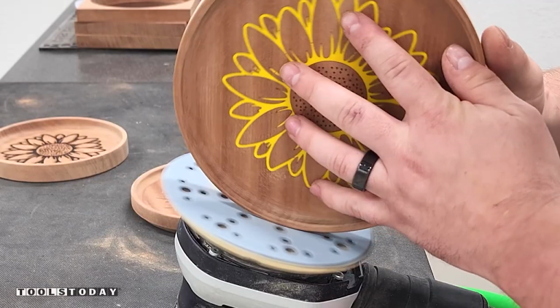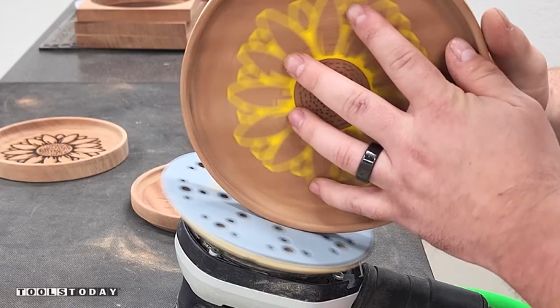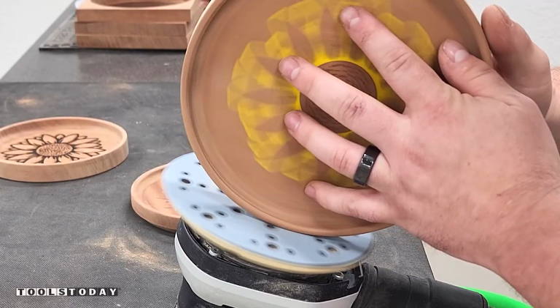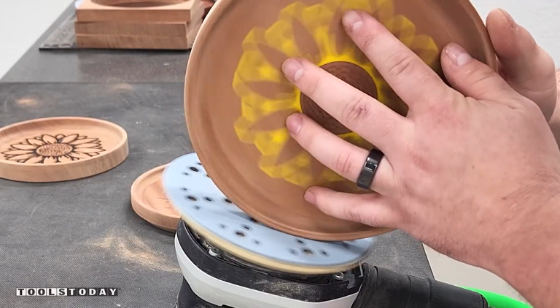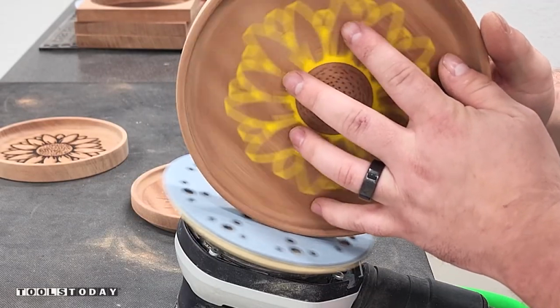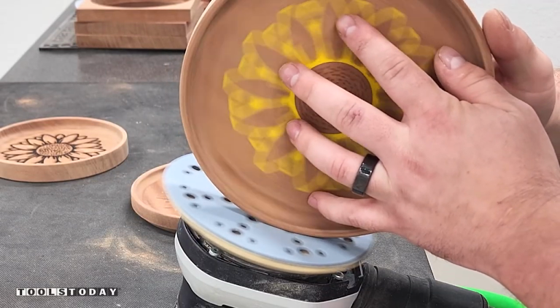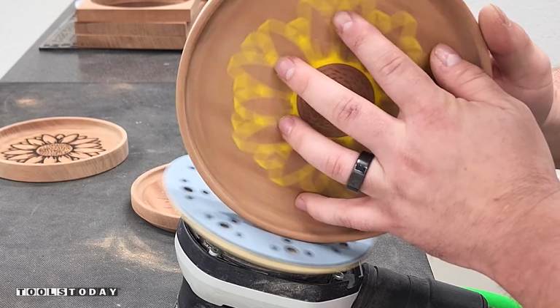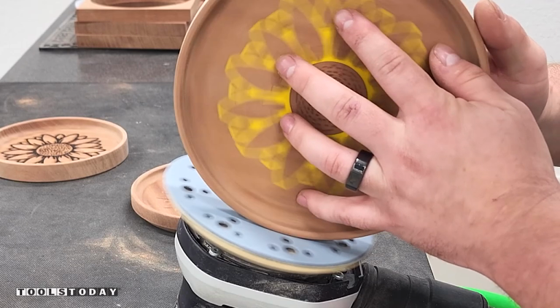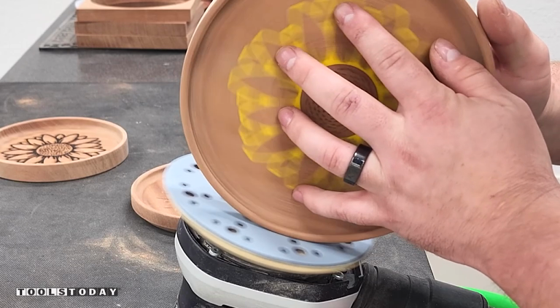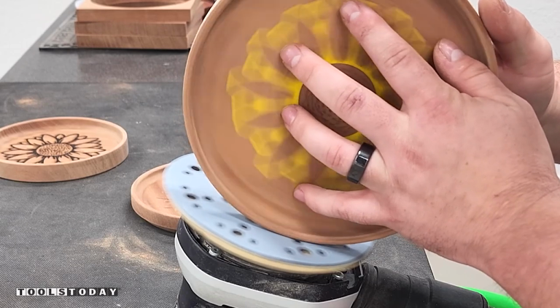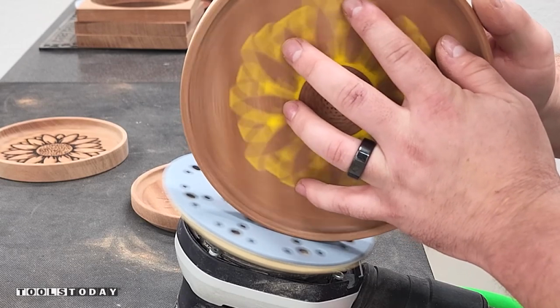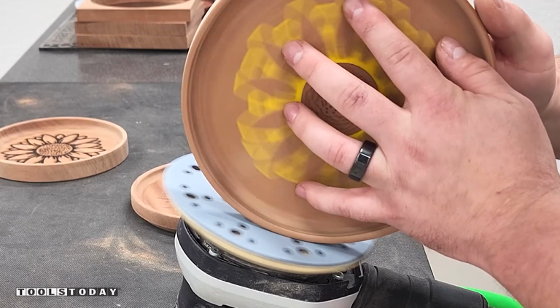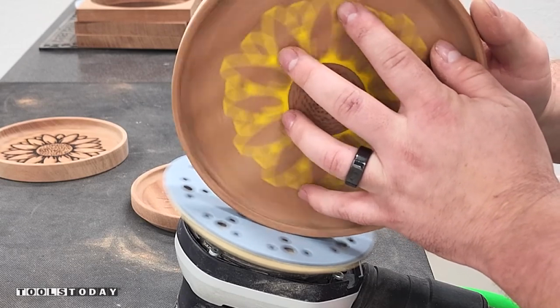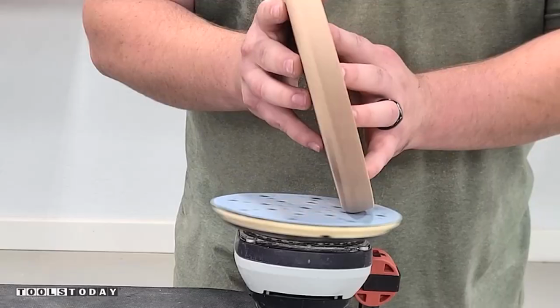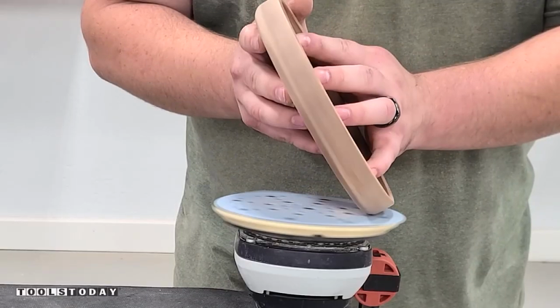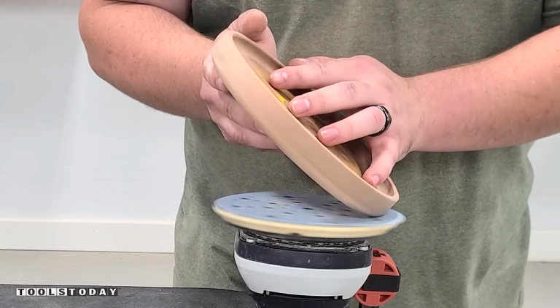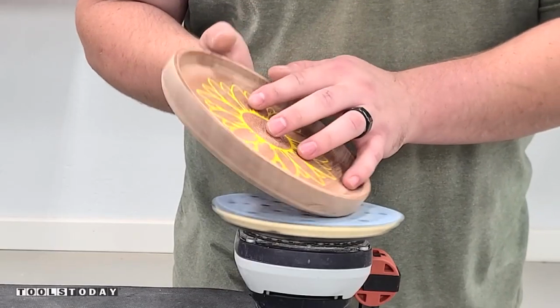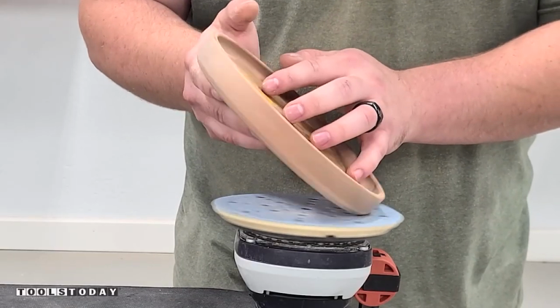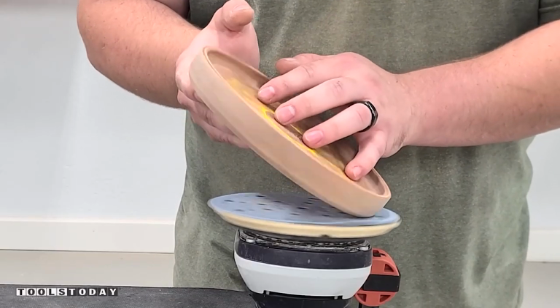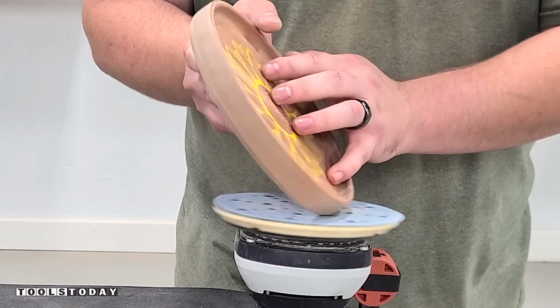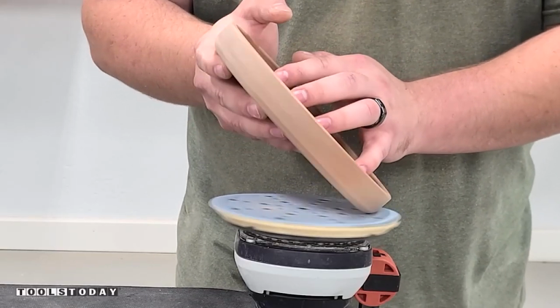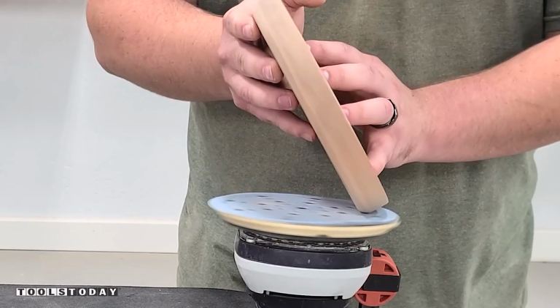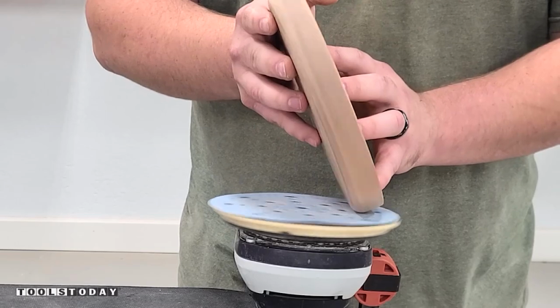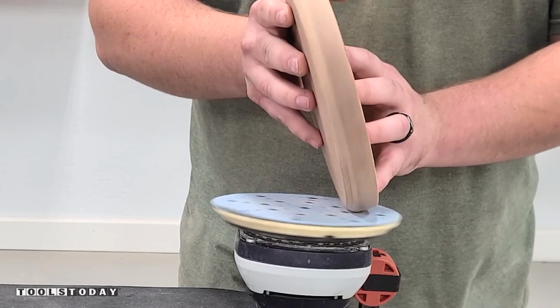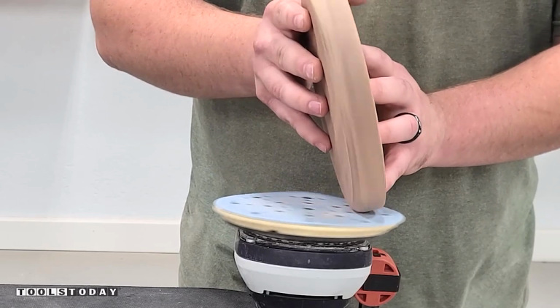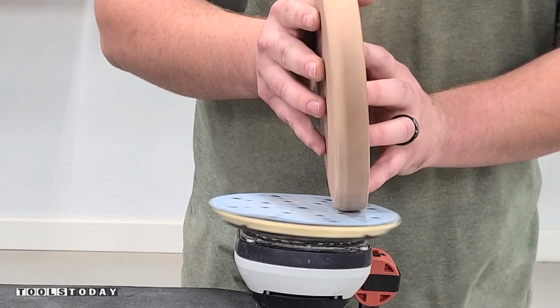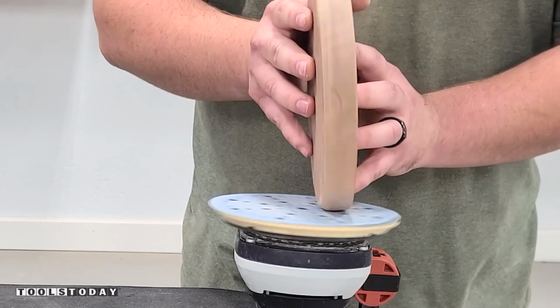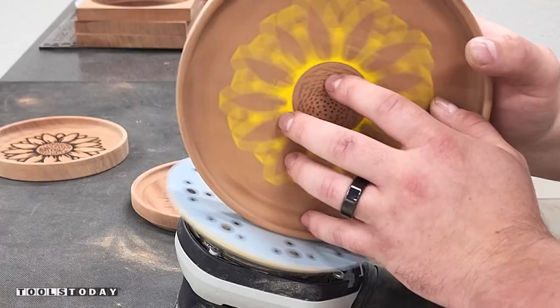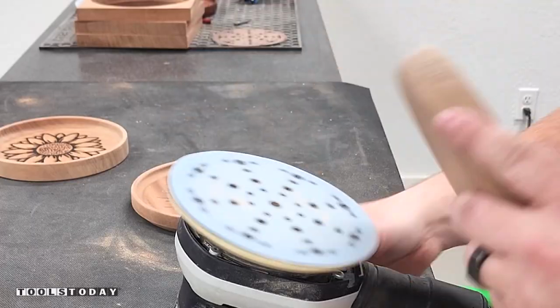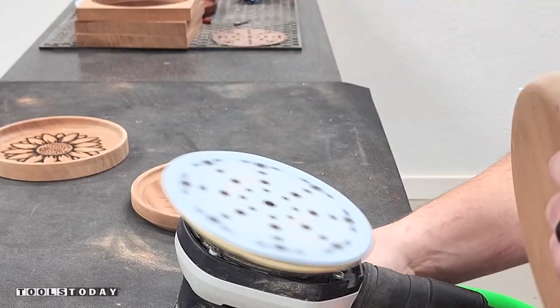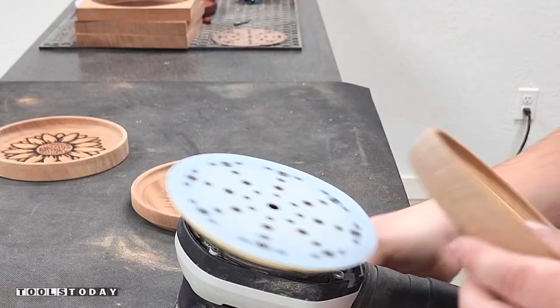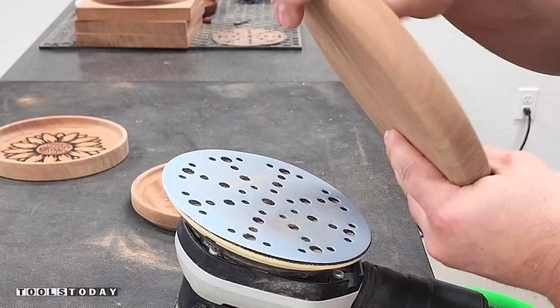Now I just need to get those edges sanded down just a little bit. I flipped over the sander and using some 220-grit, I'm able to run the circular trays on there. This definitely sped up that process quite a bit.